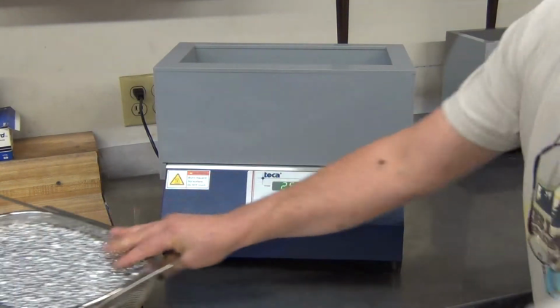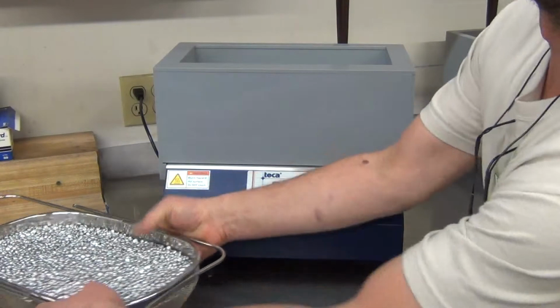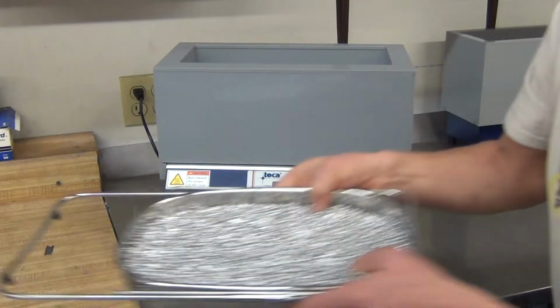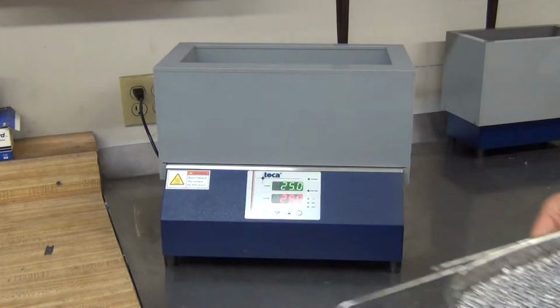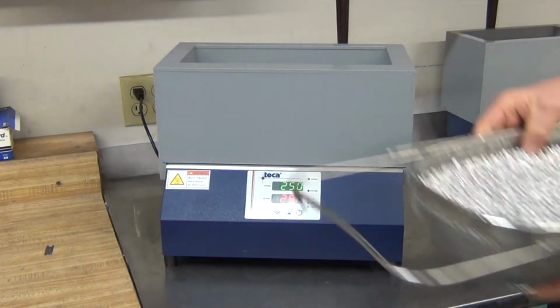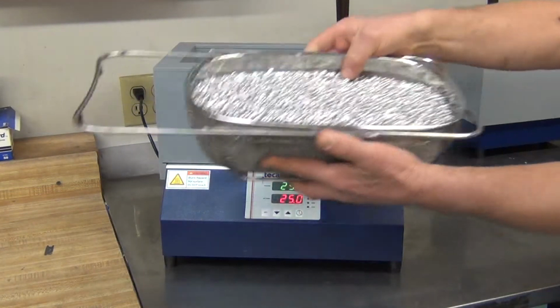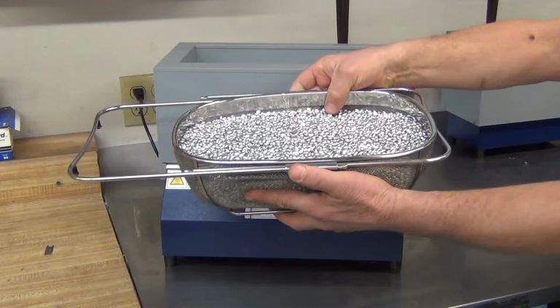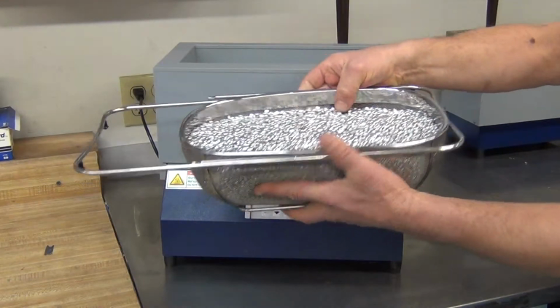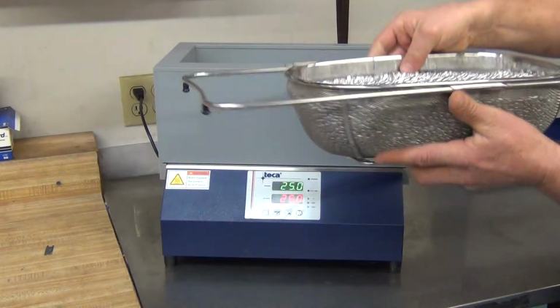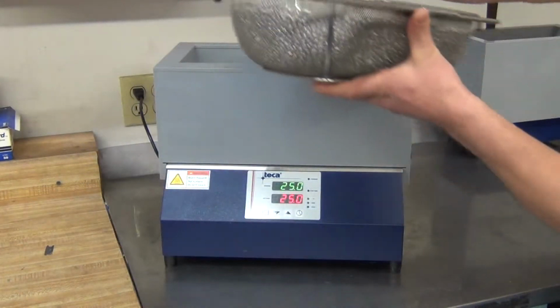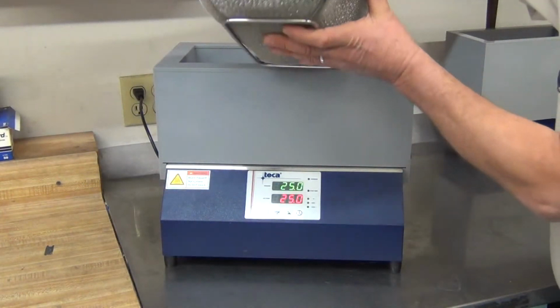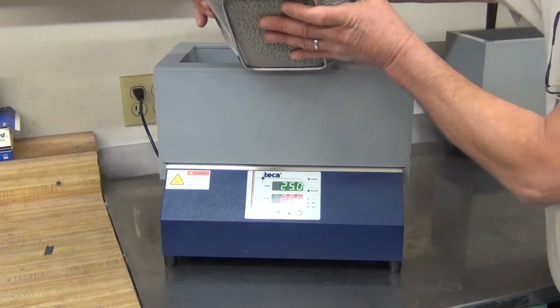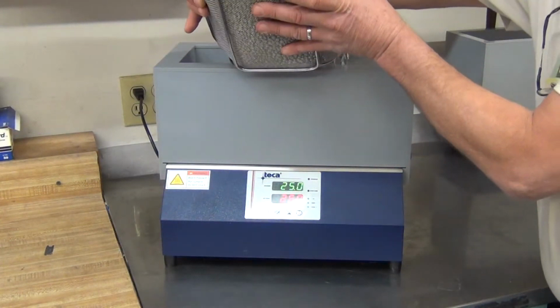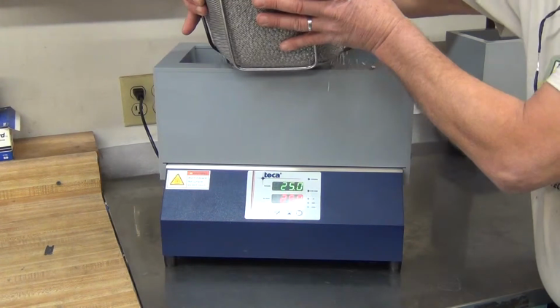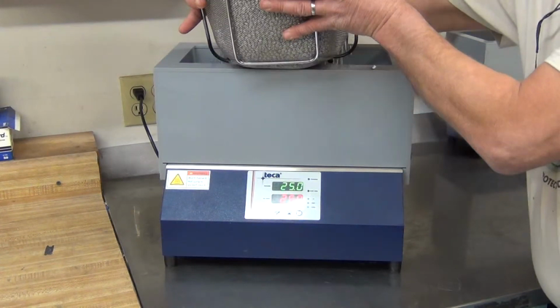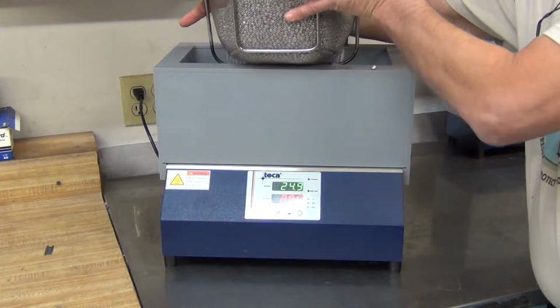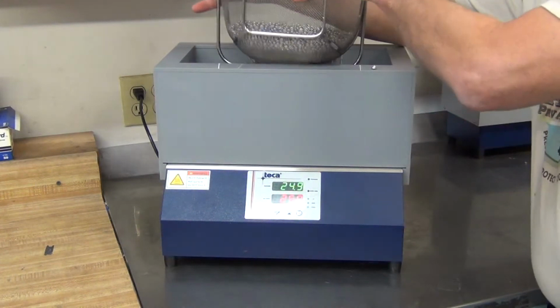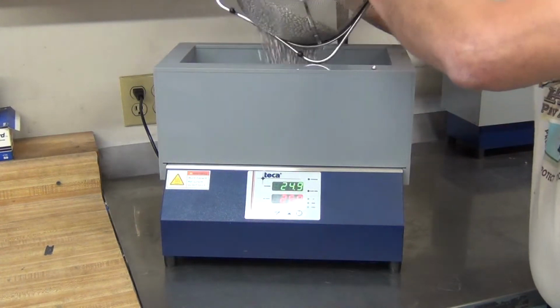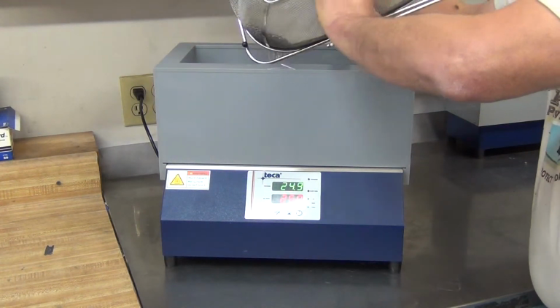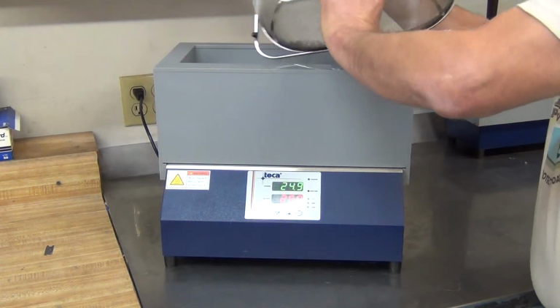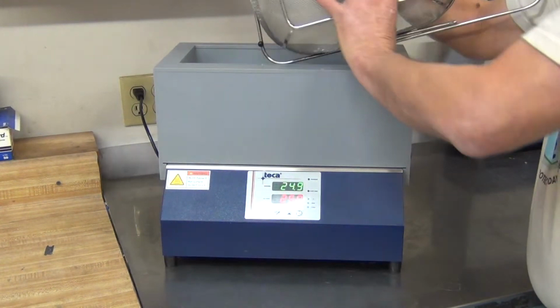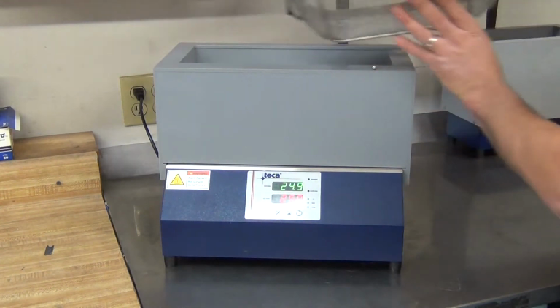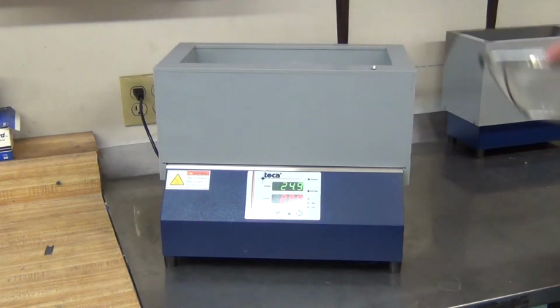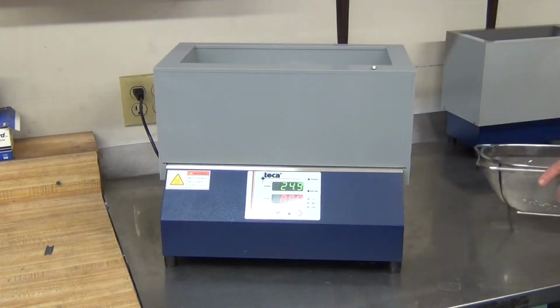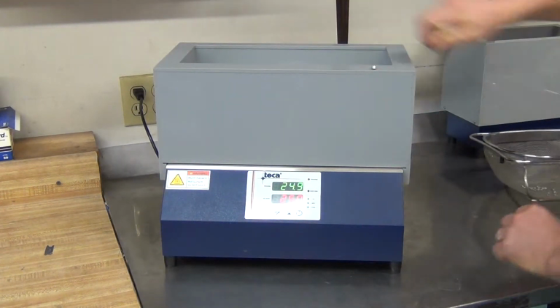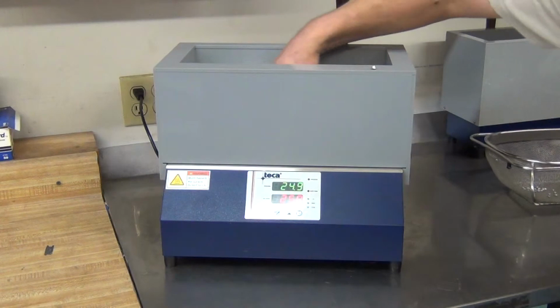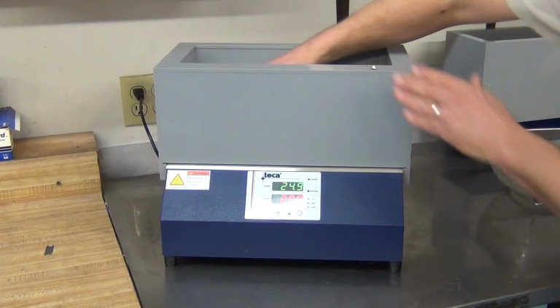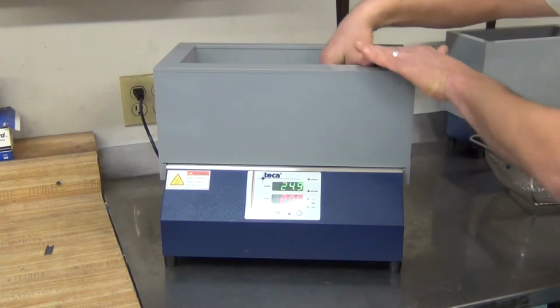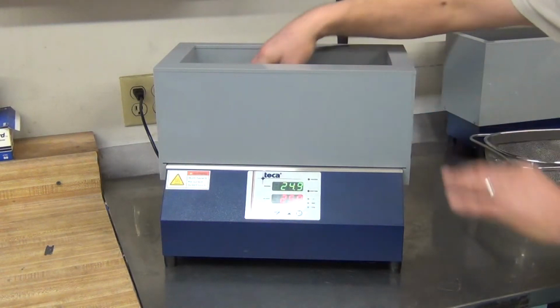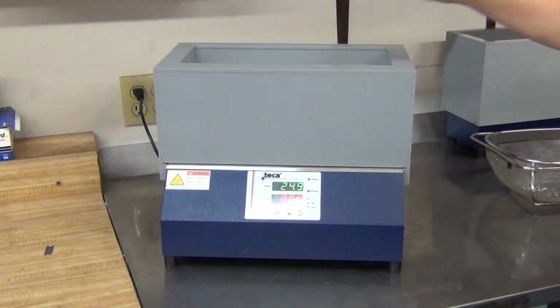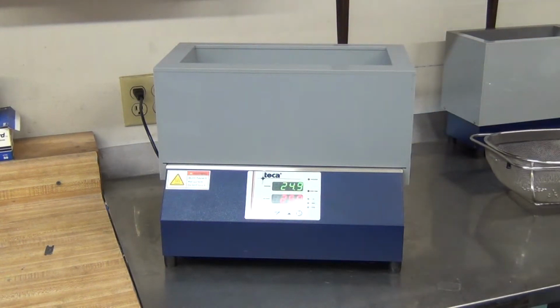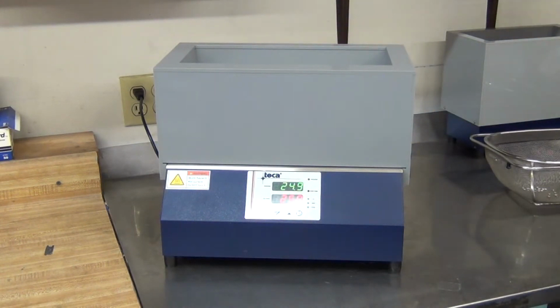What's used inside? Tekka Lab thermal beads. Pour your thermal beads into the unit.